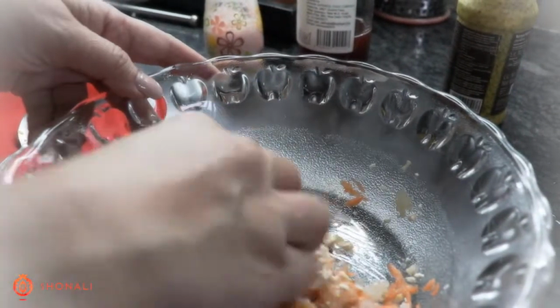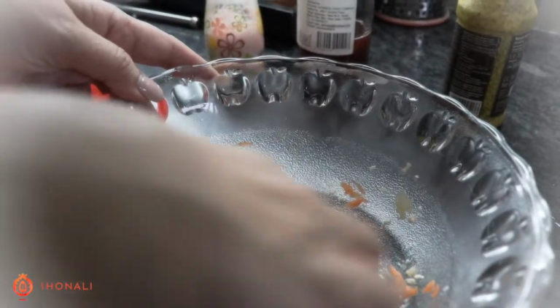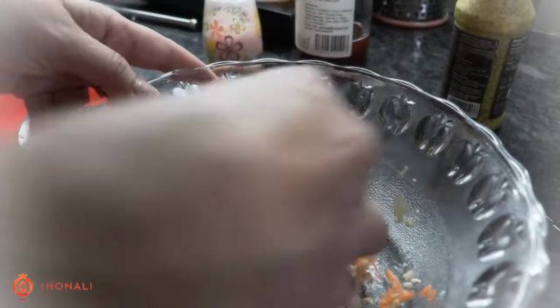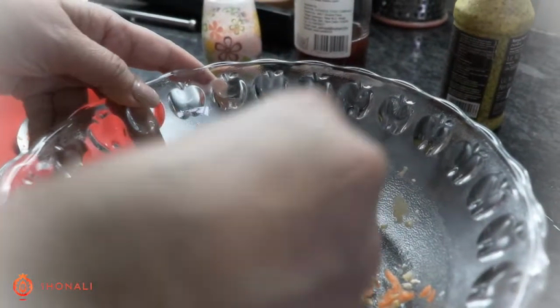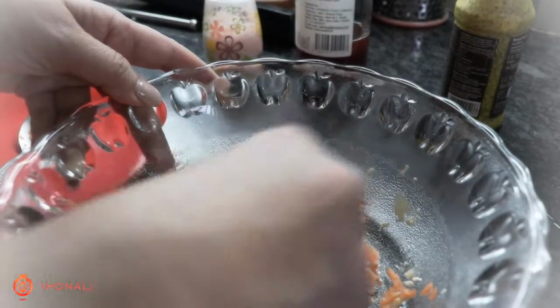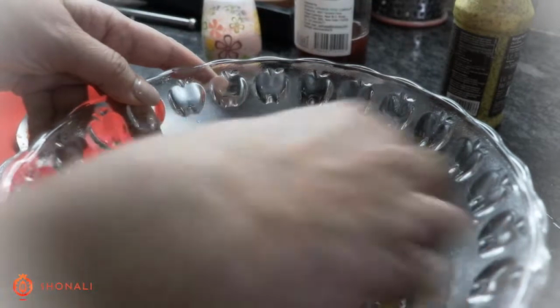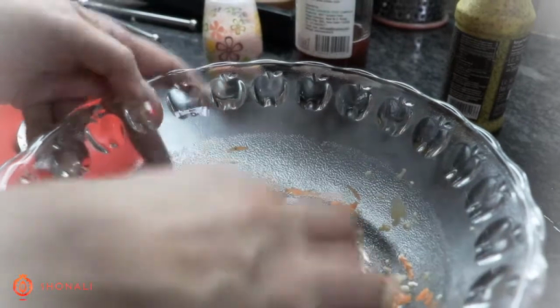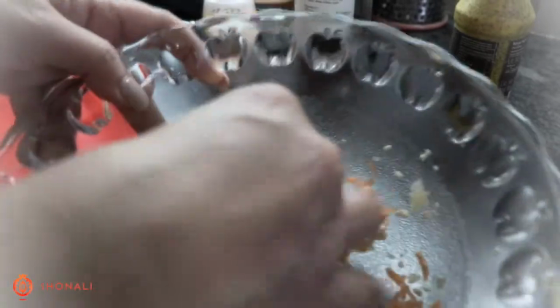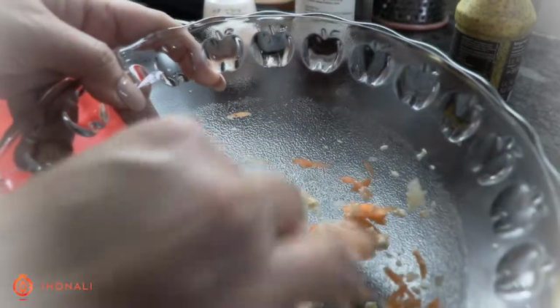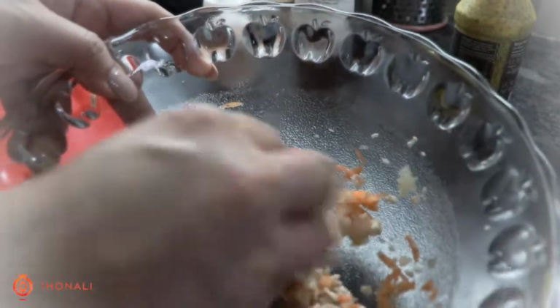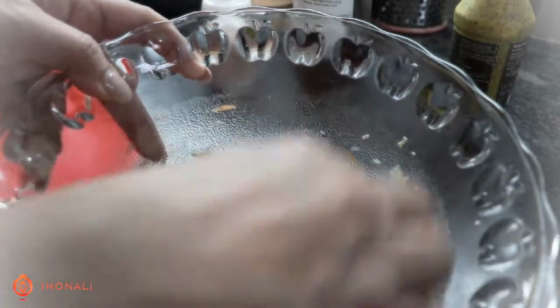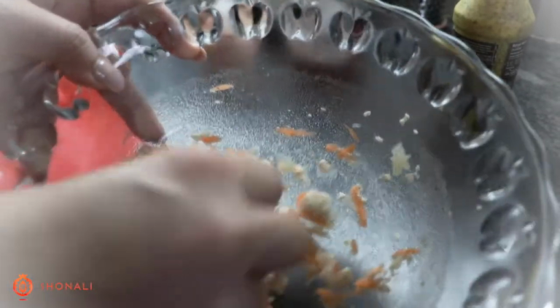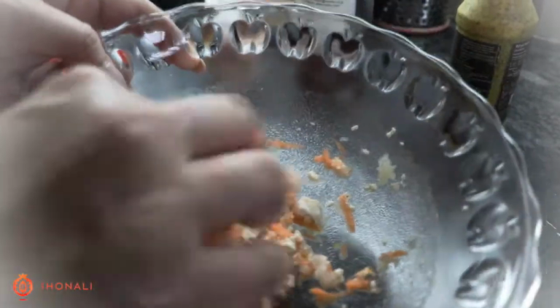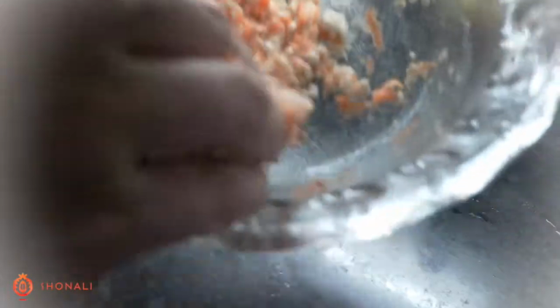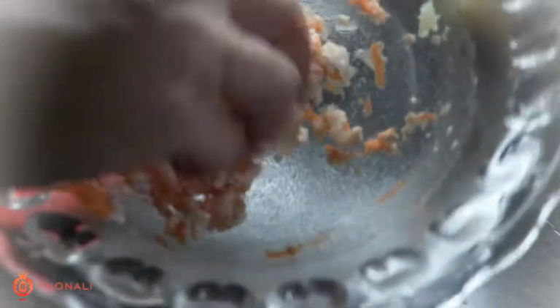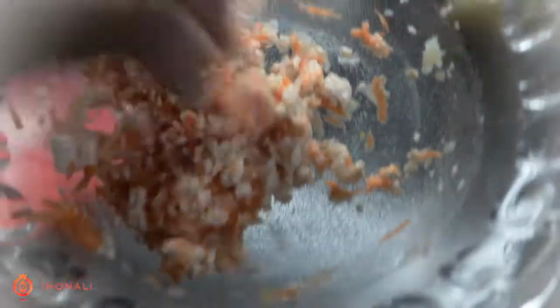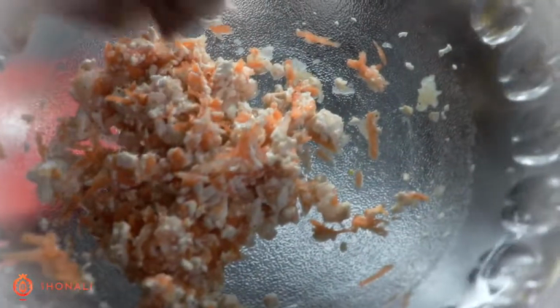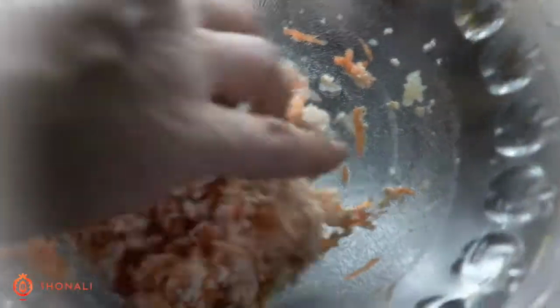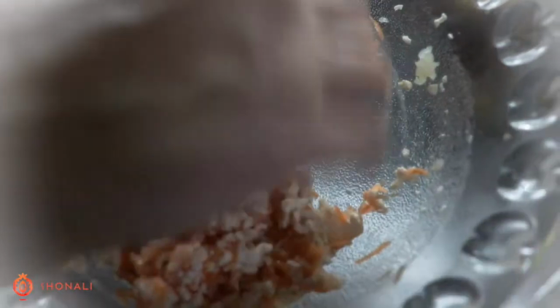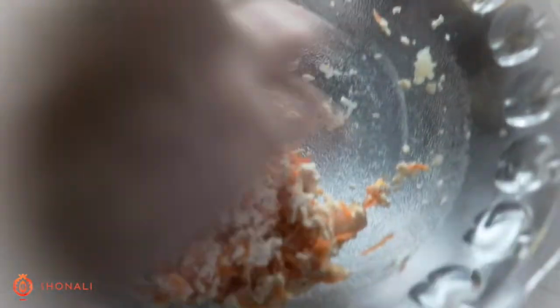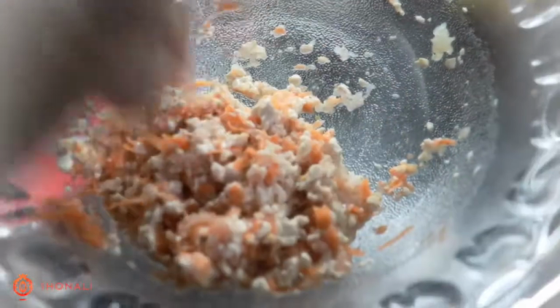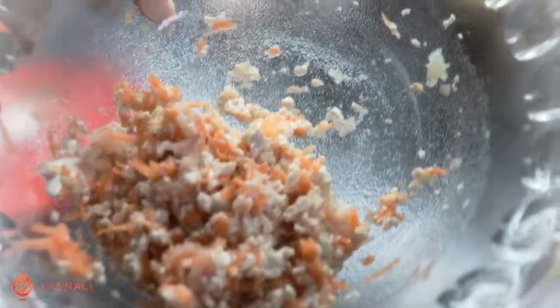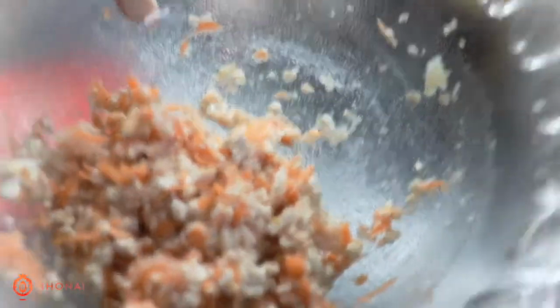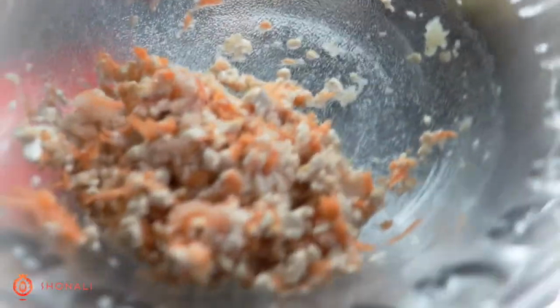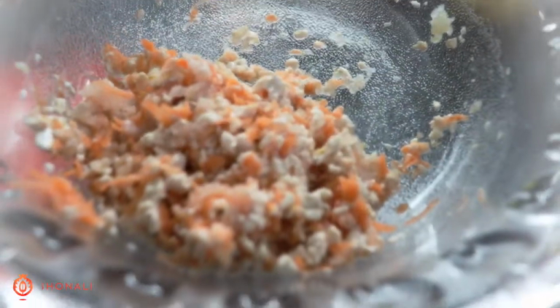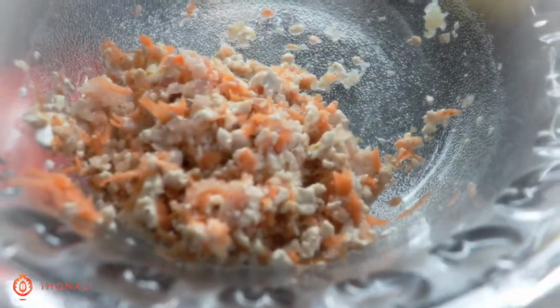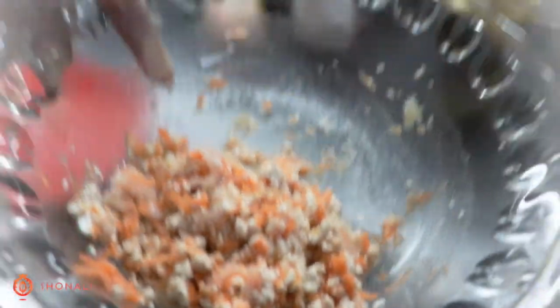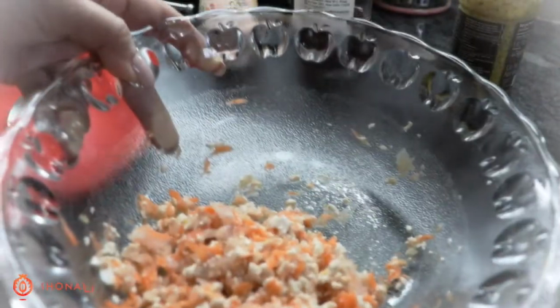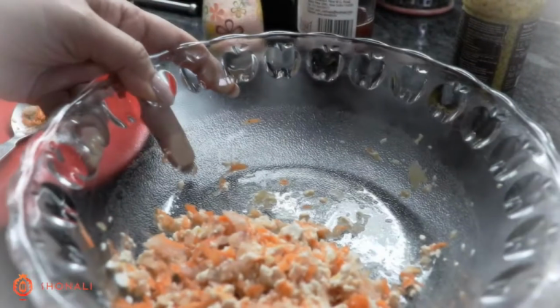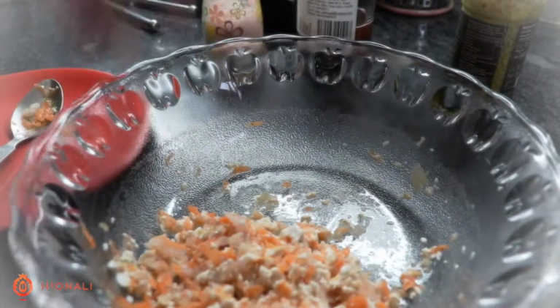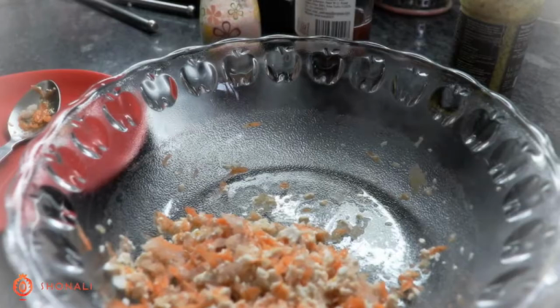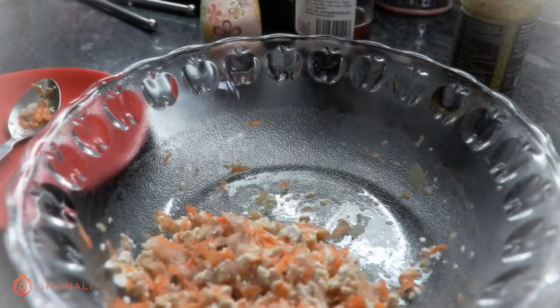And this is what it looks like in the end — moquette tofu salad. Have fun!